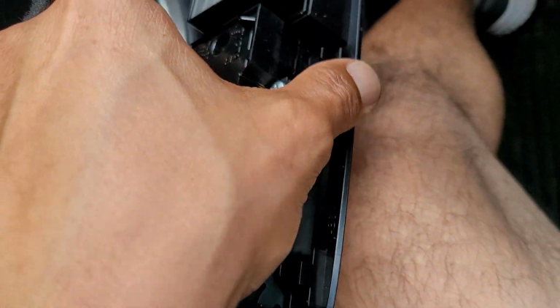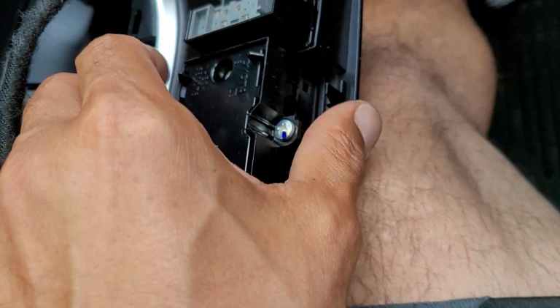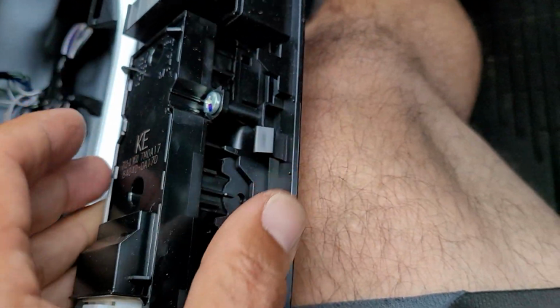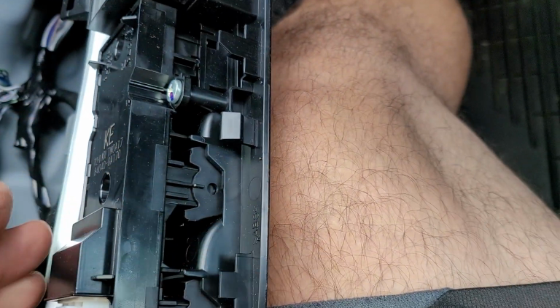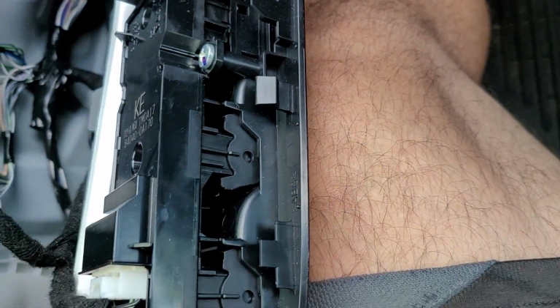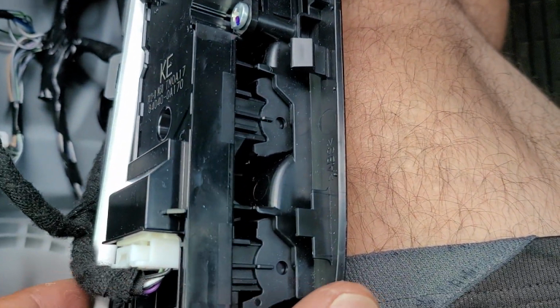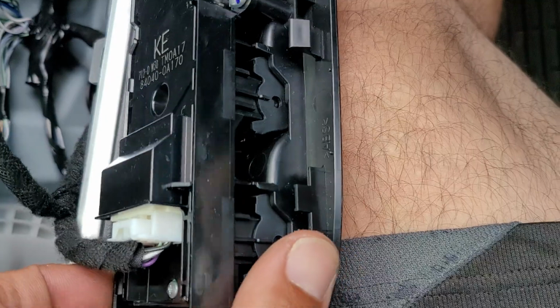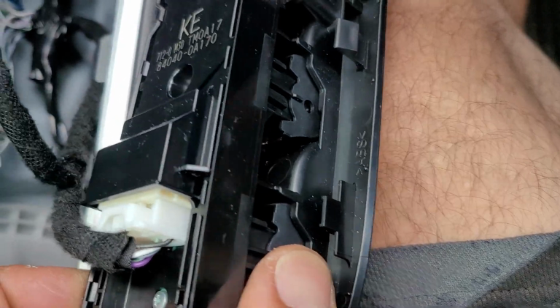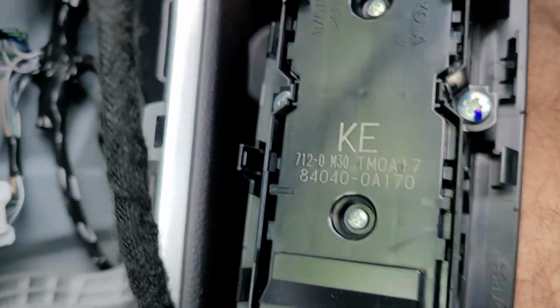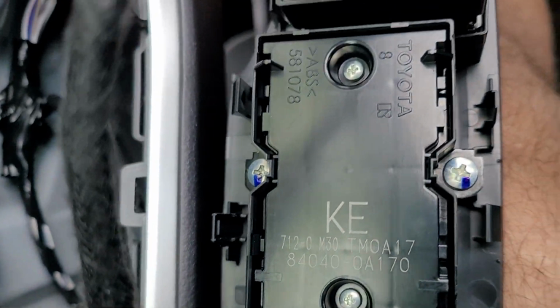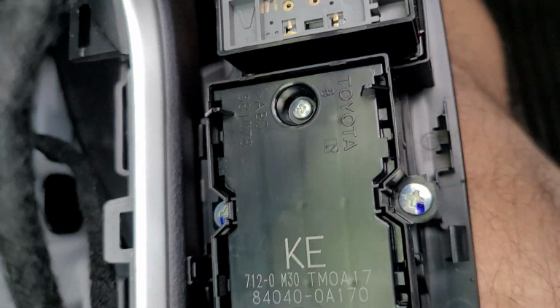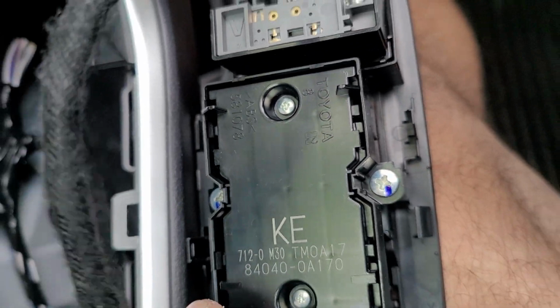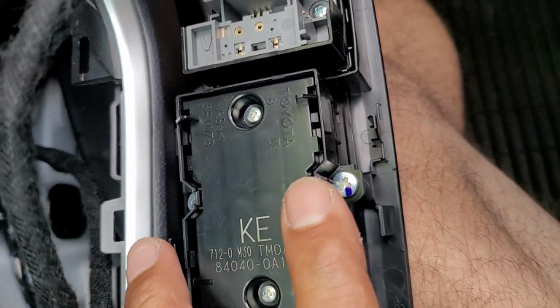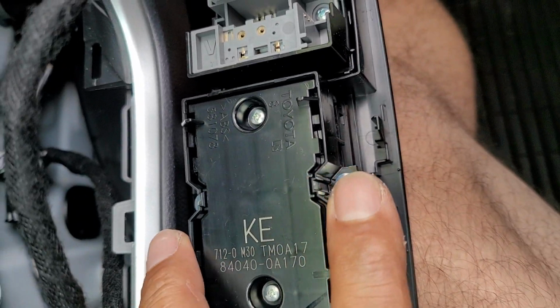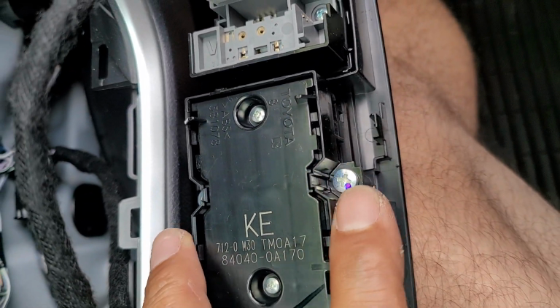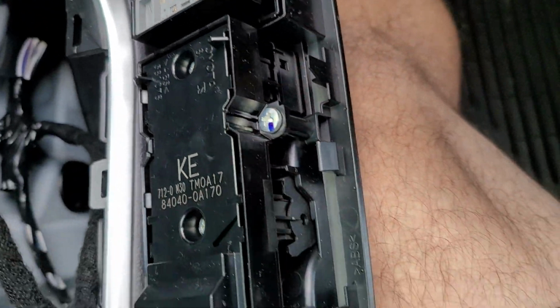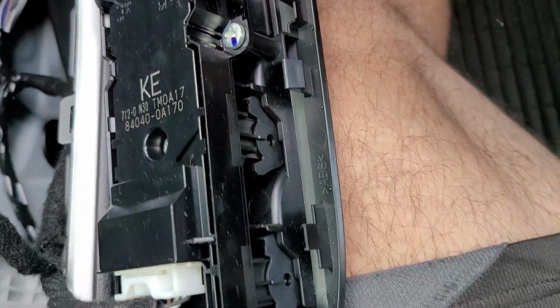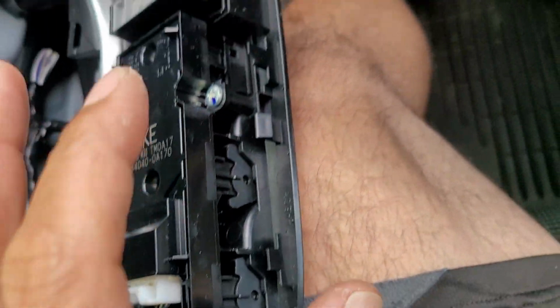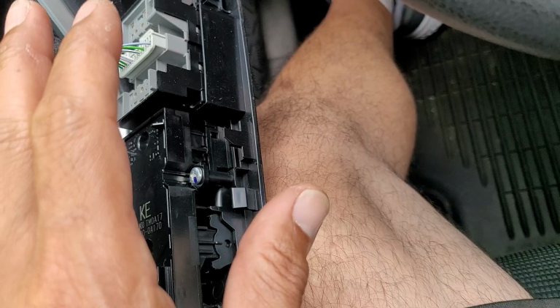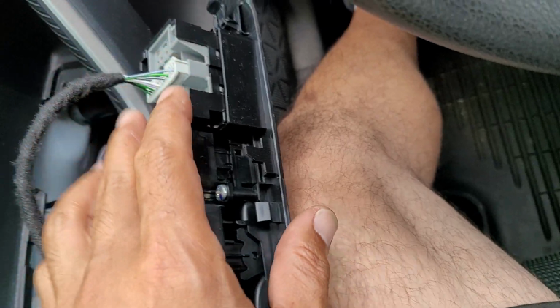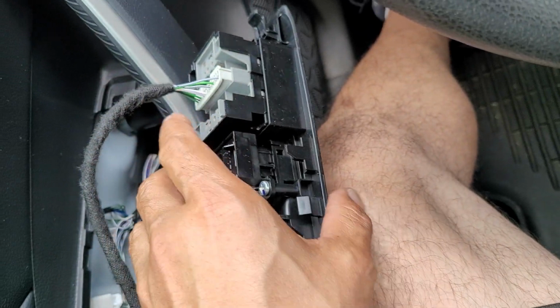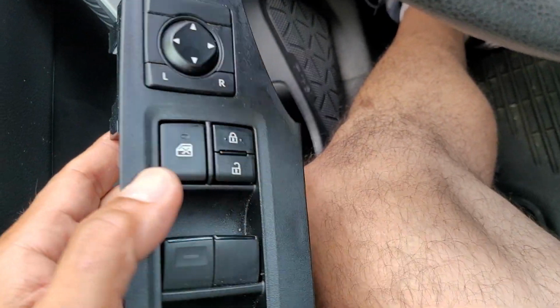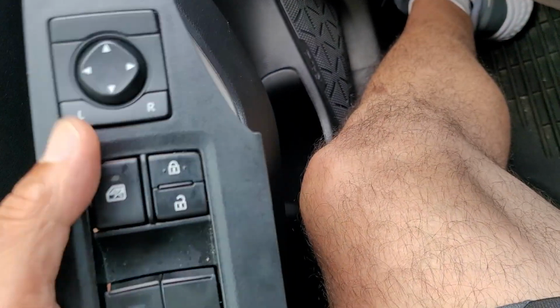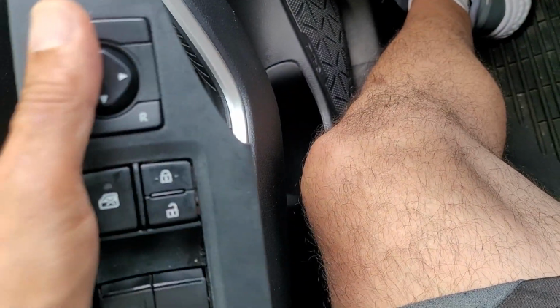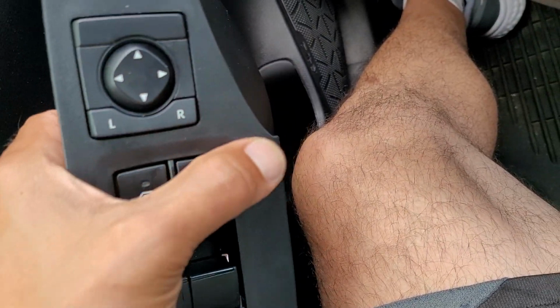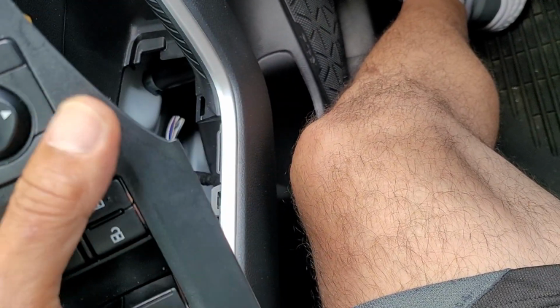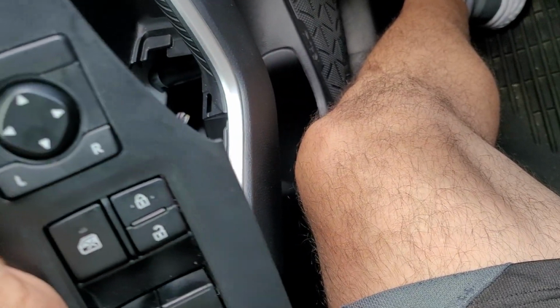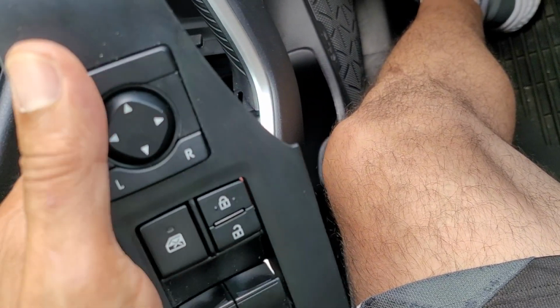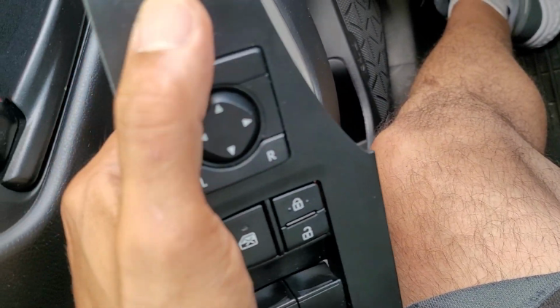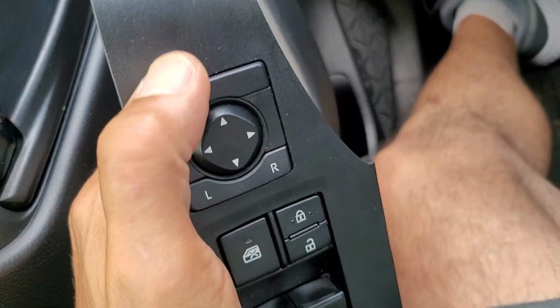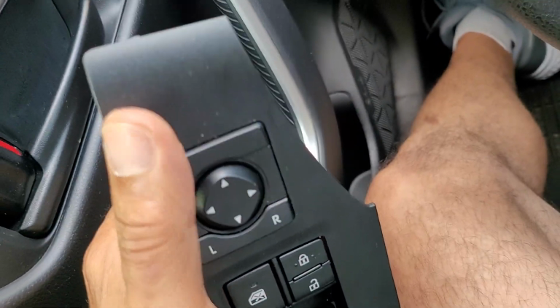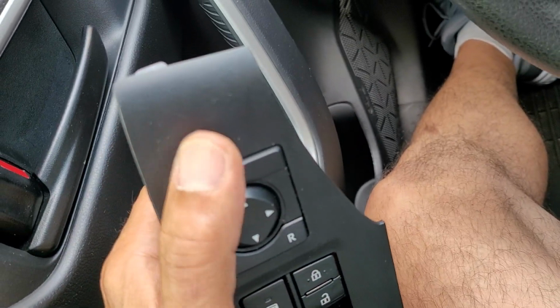Now, if we flip it over, we have screws. Depending on if you get this with the panel, or if you want to take the panel off and wrap it — that'd be kind of cool.